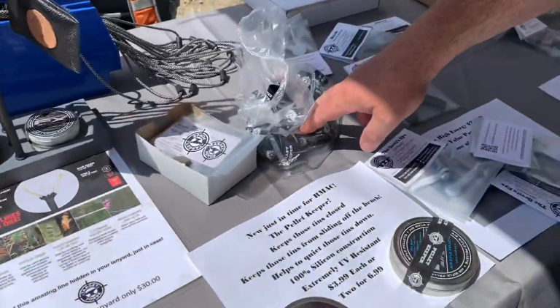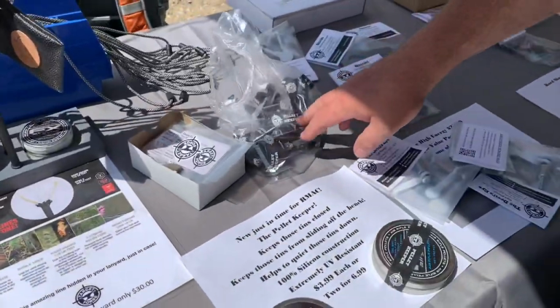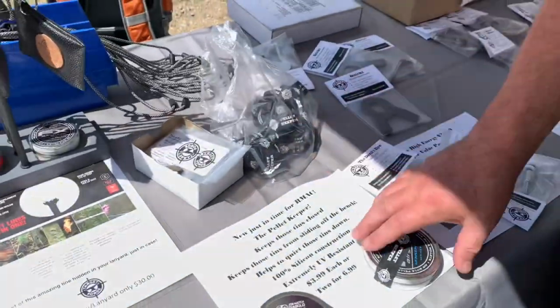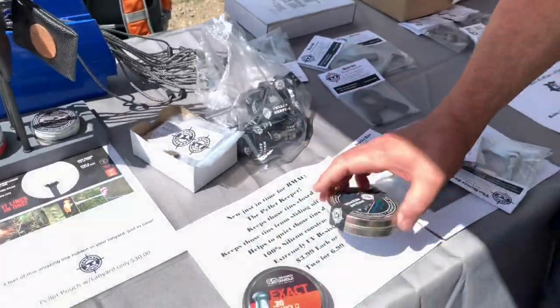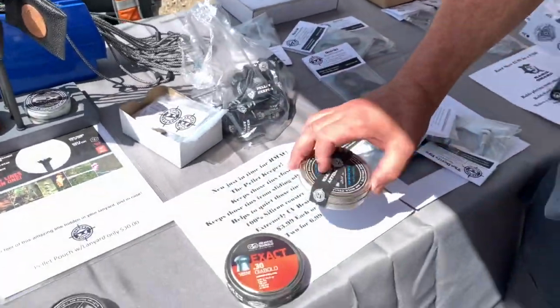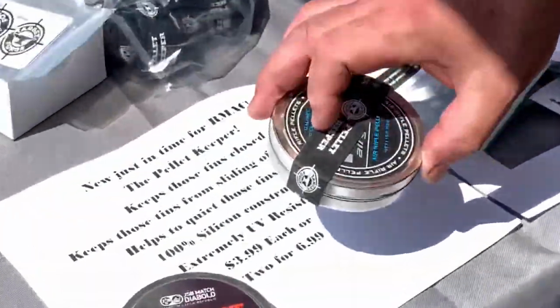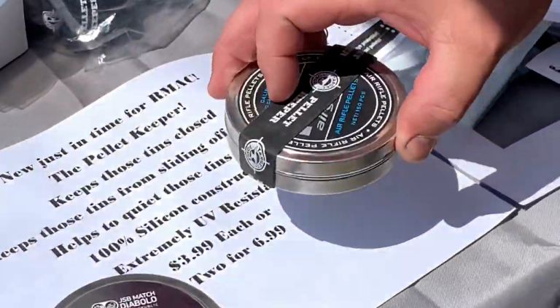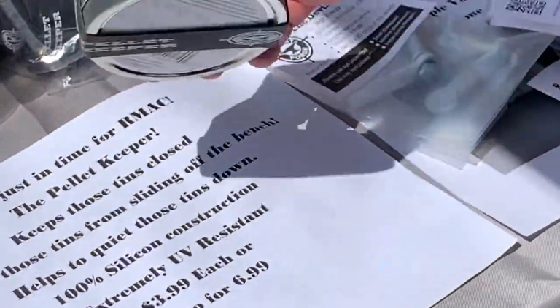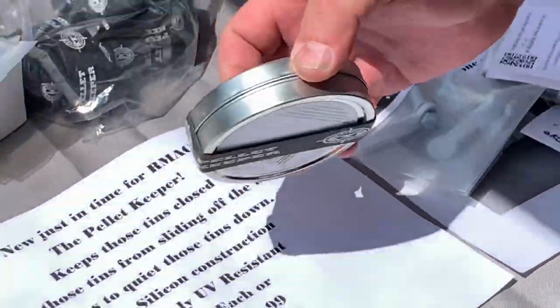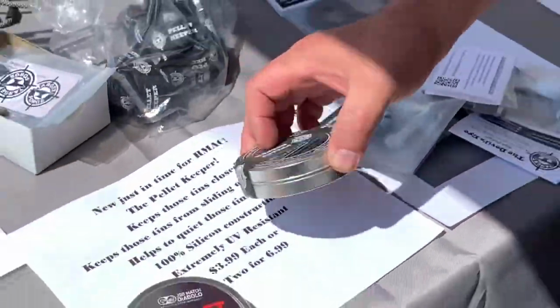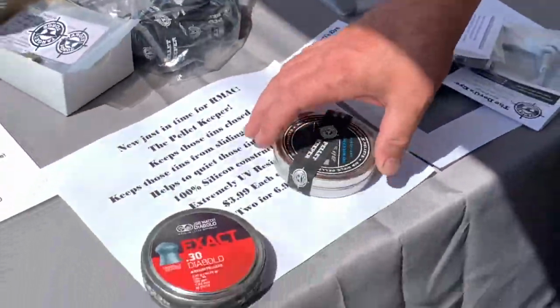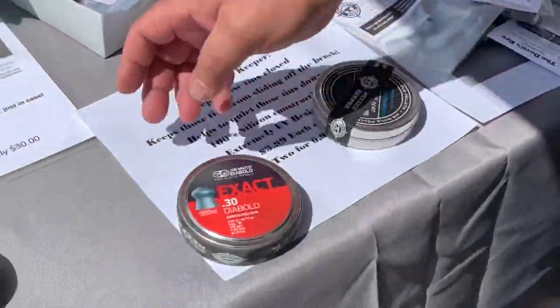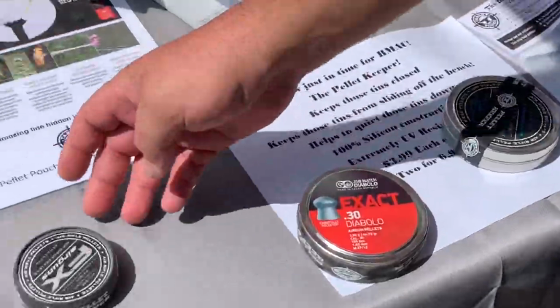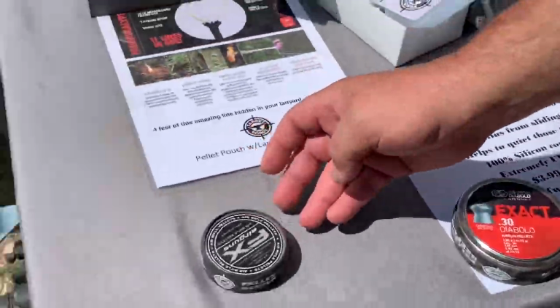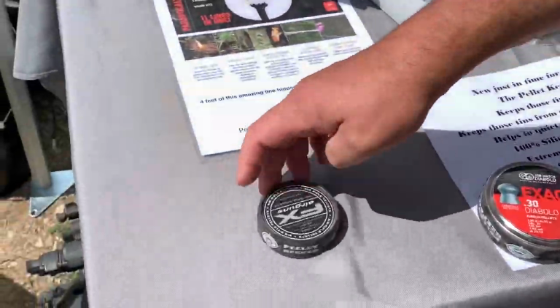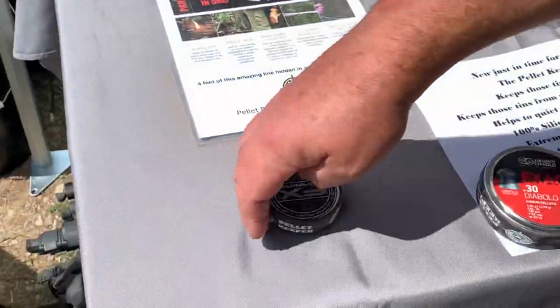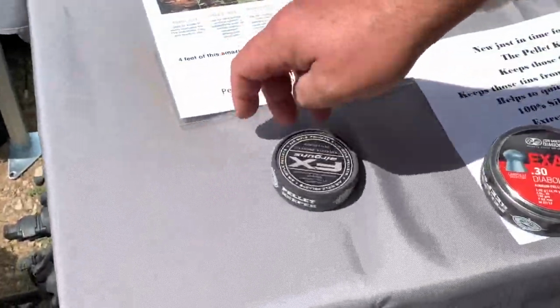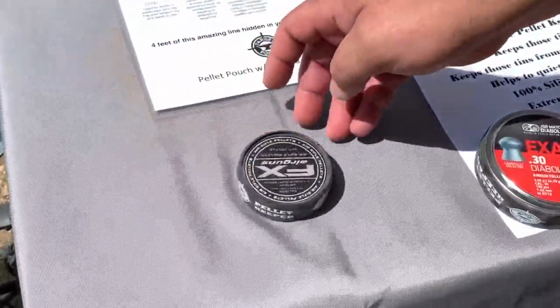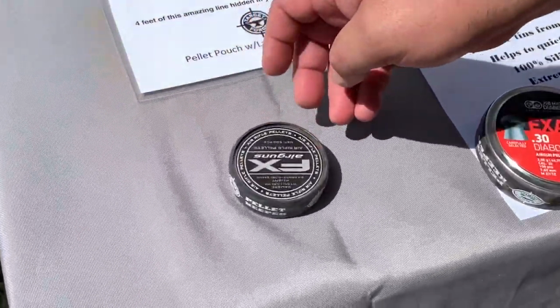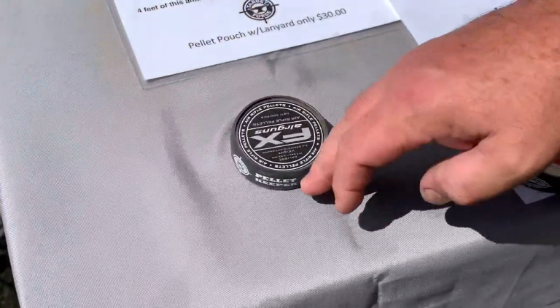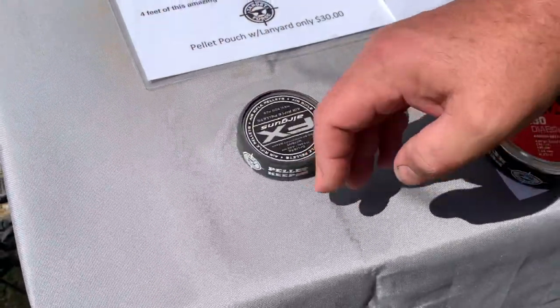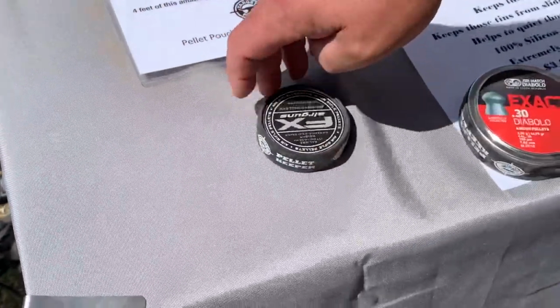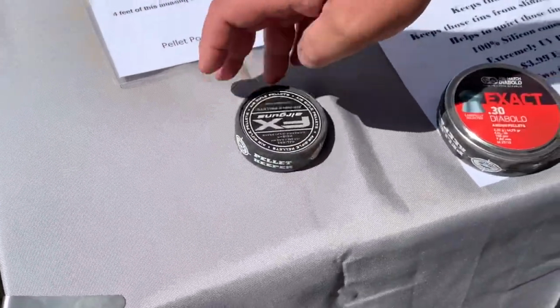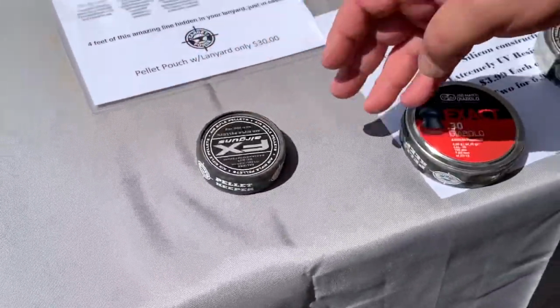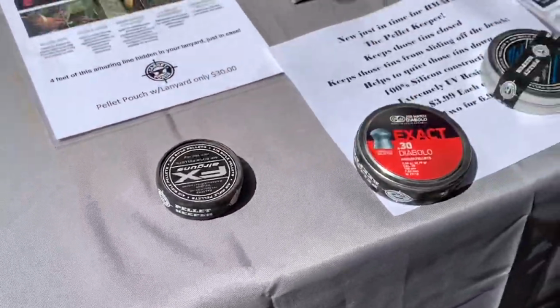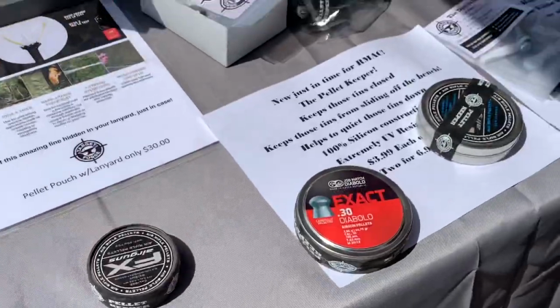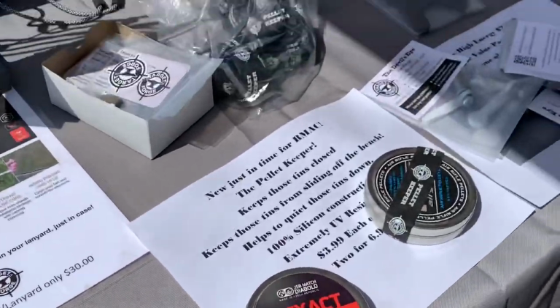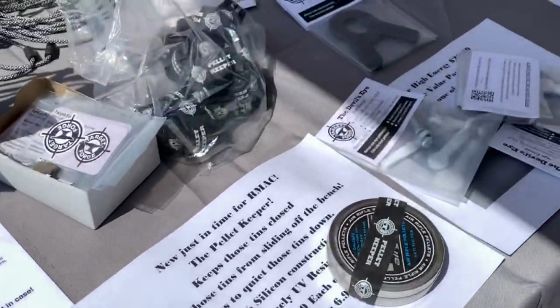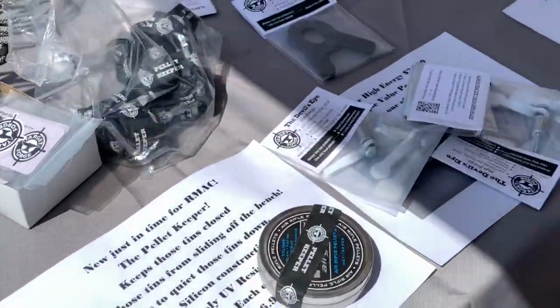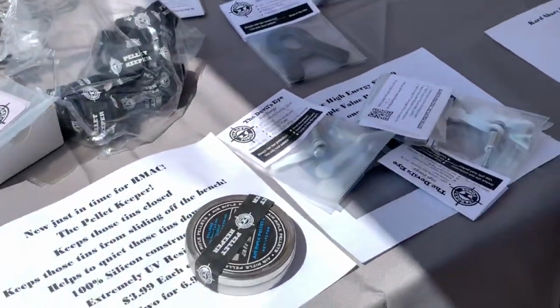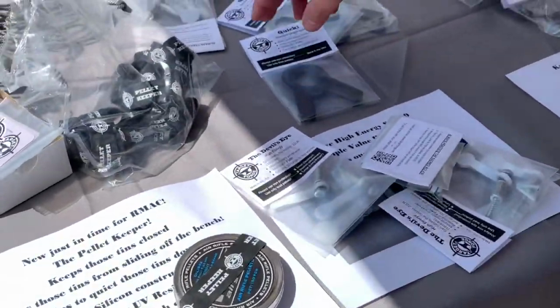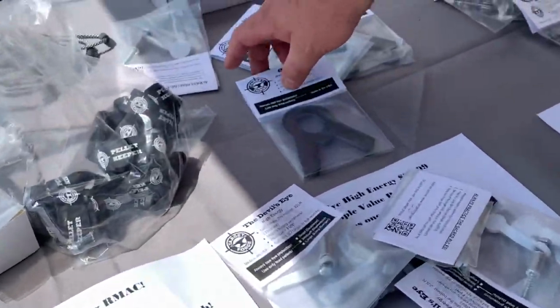You've got the pellet keeper here — helps your tins stay closed so they don't pop open in your bag. Also helps make them friction so they don't get knocked off the benches easily. That's not fun when that happens.